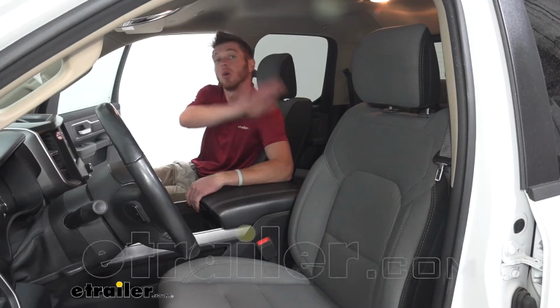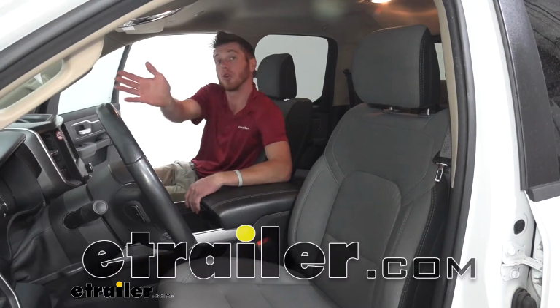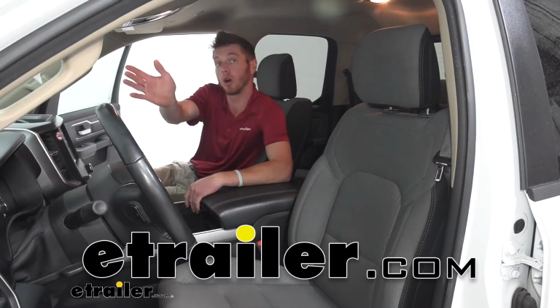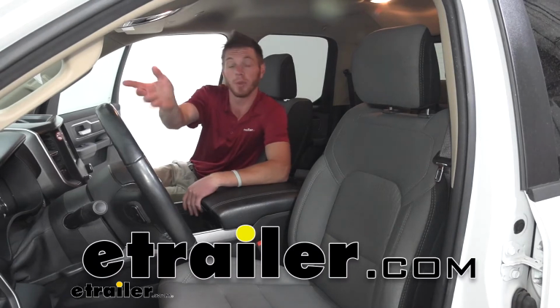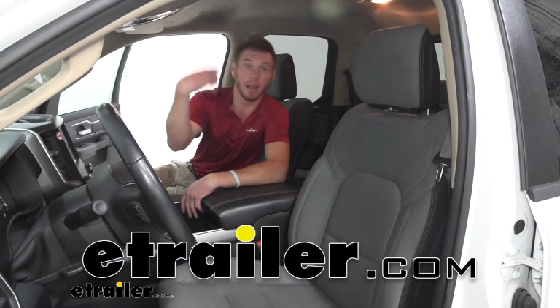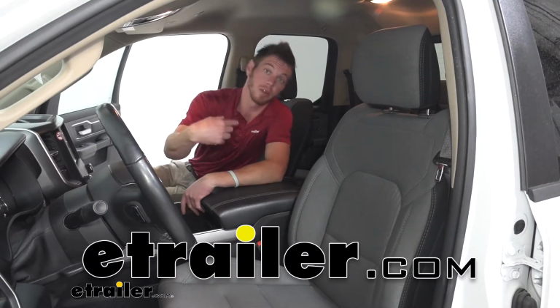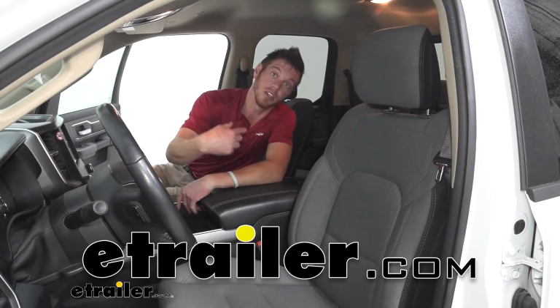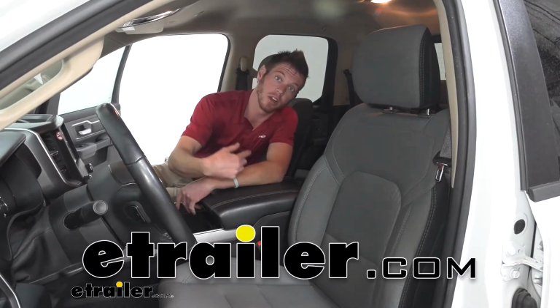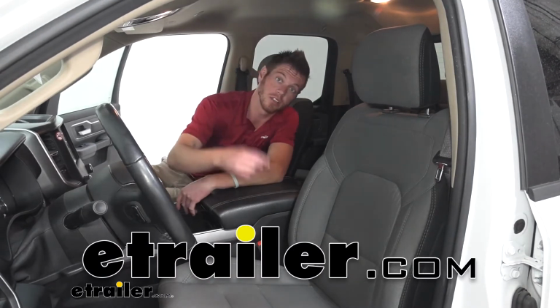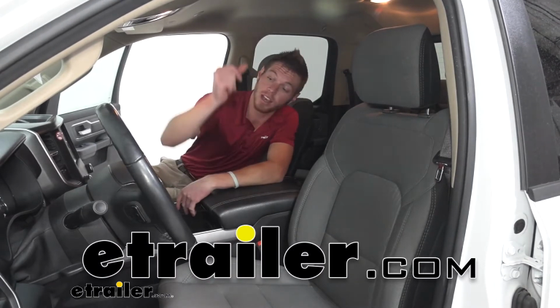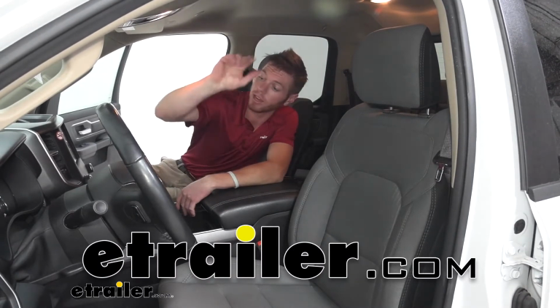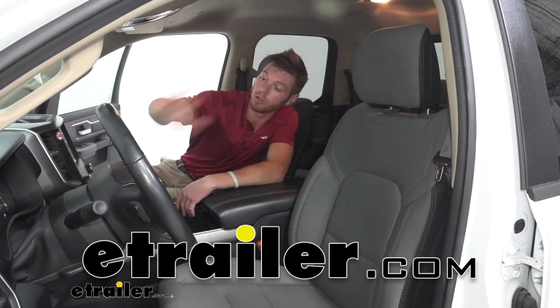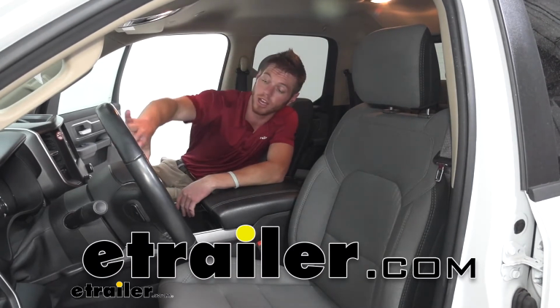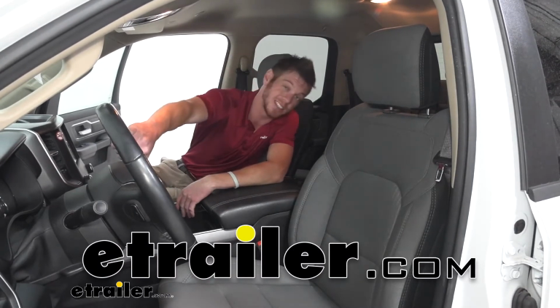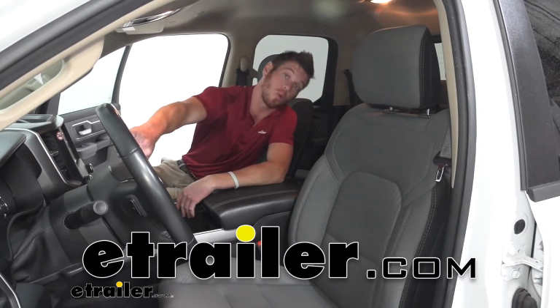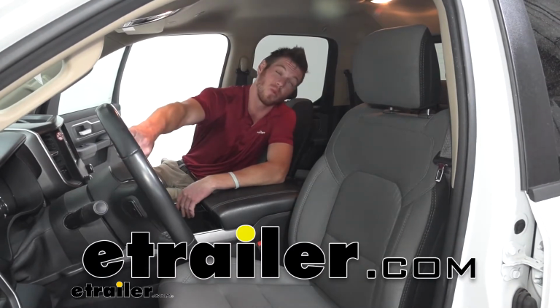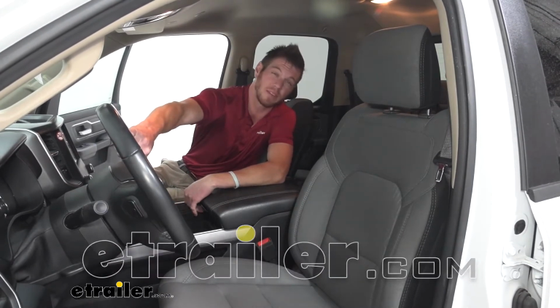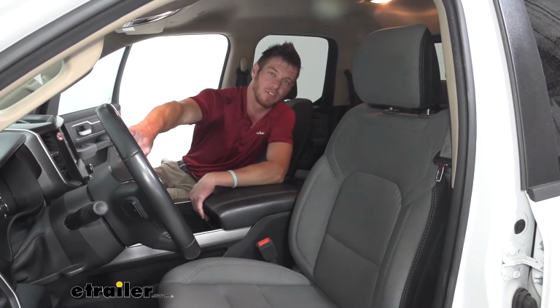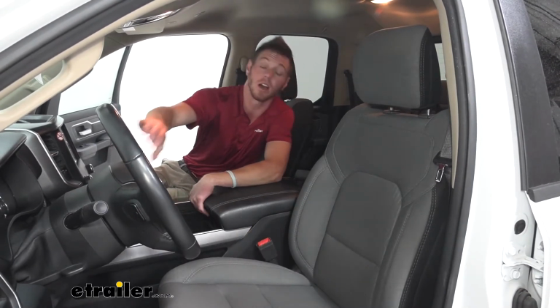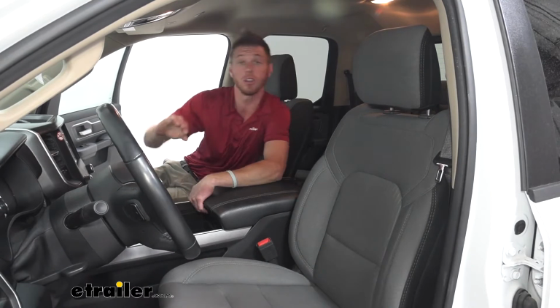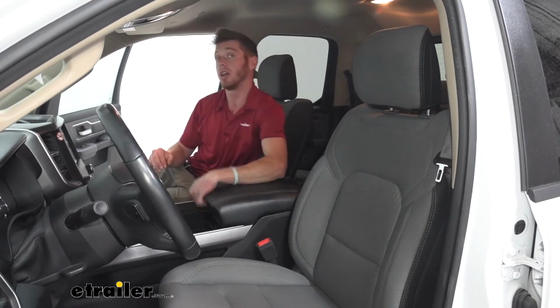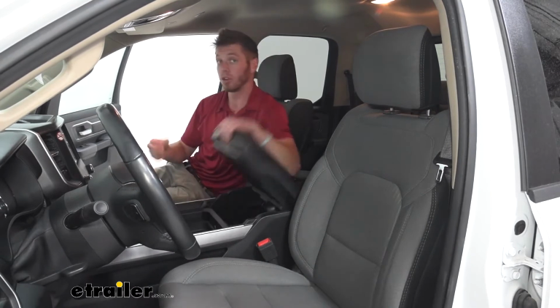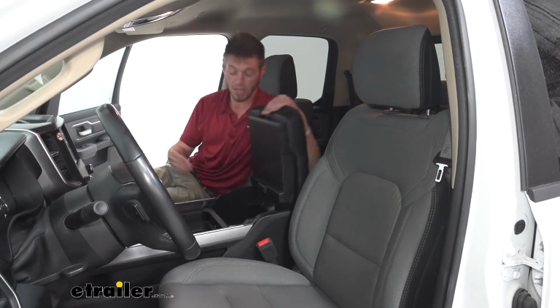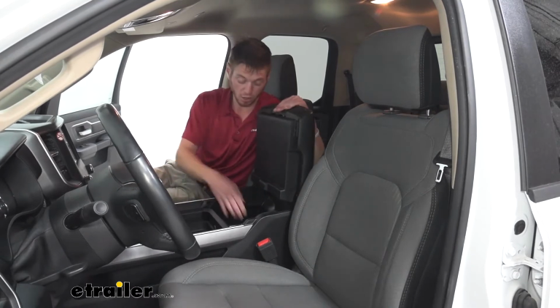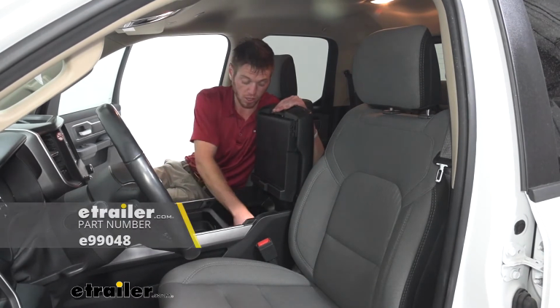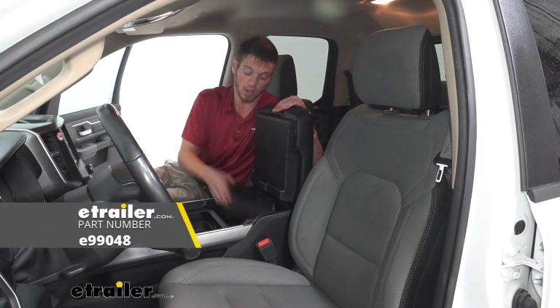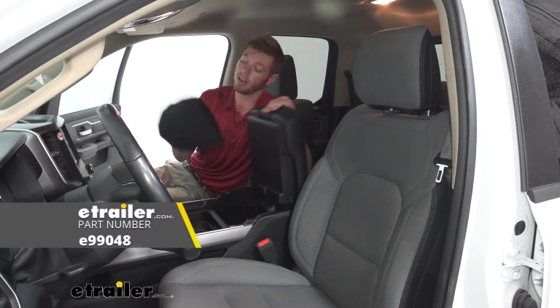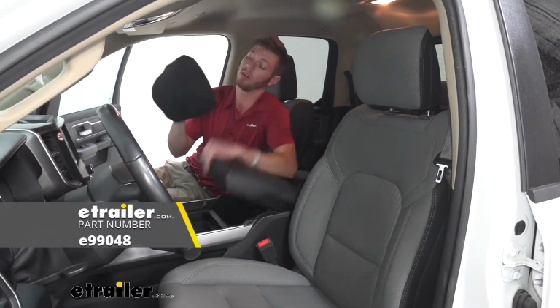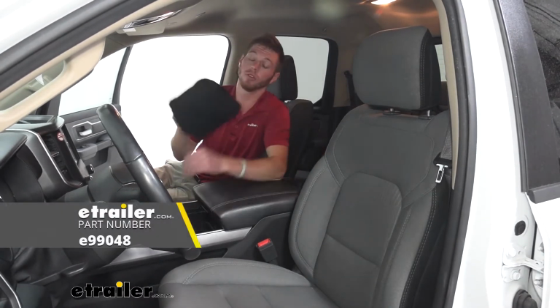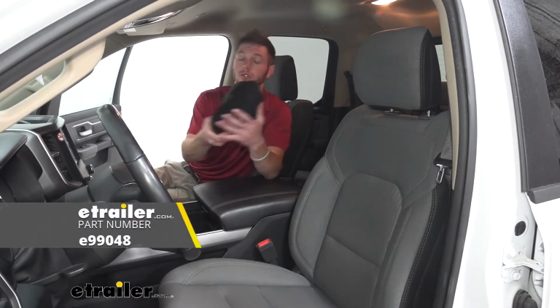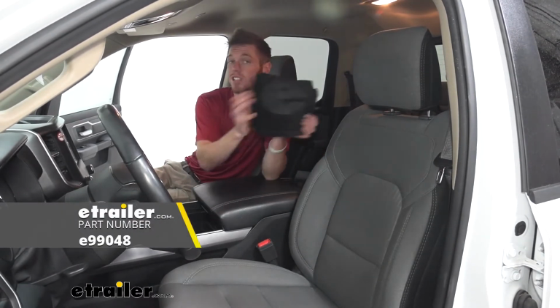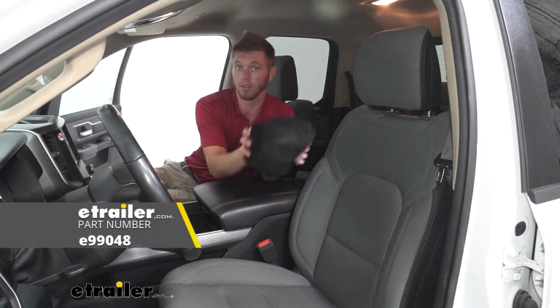What's going on everybody? Adam here with E-Trailer. Today we have a 2020 Ram 1500 and we're going to be taking a look at our universal seat cover.